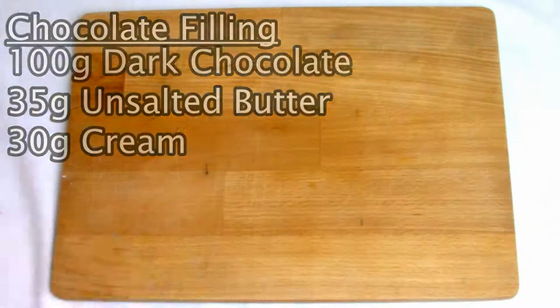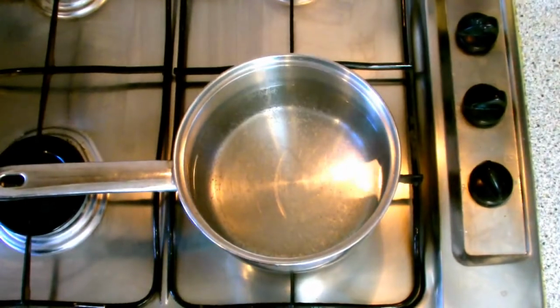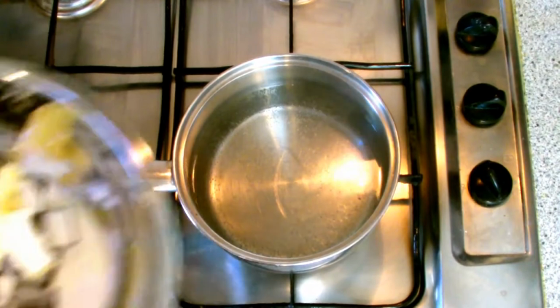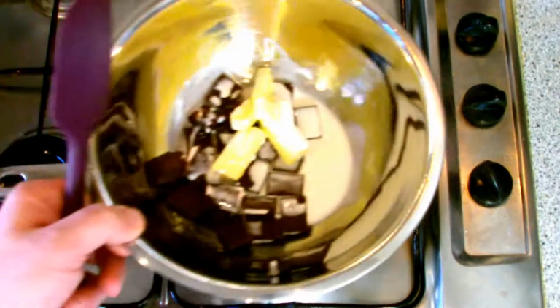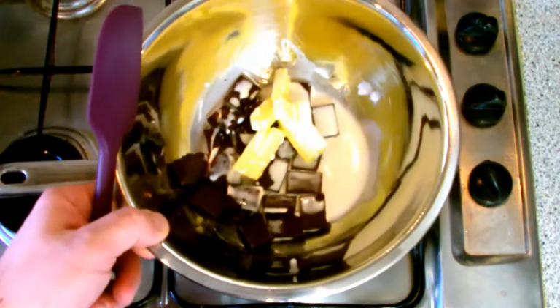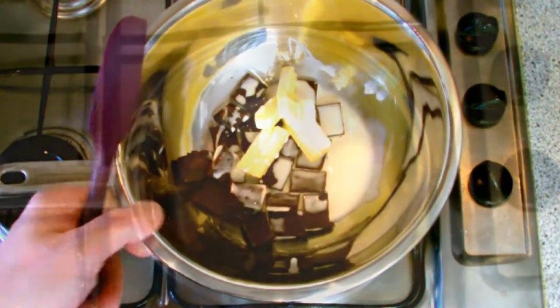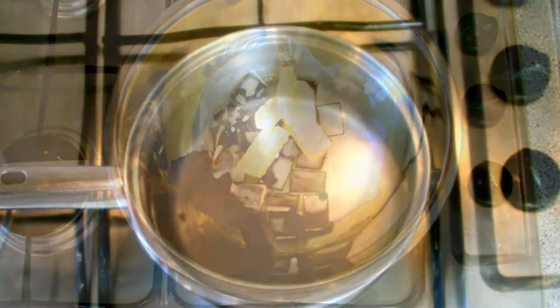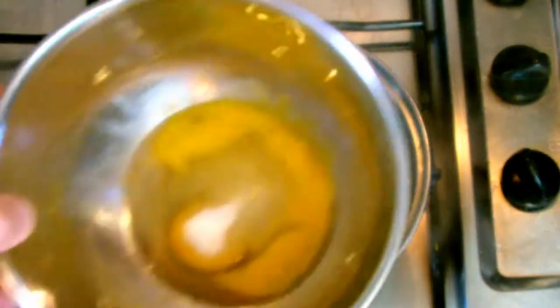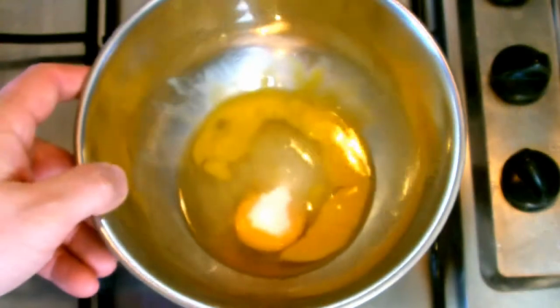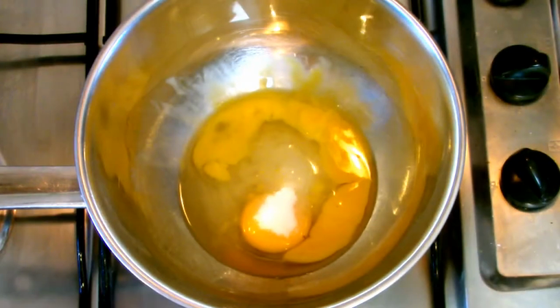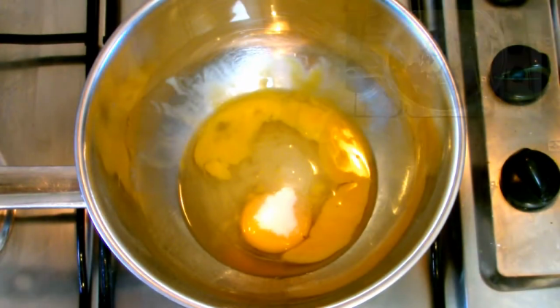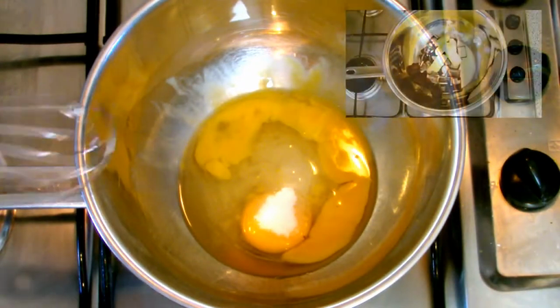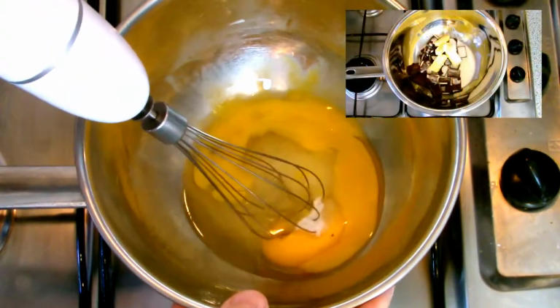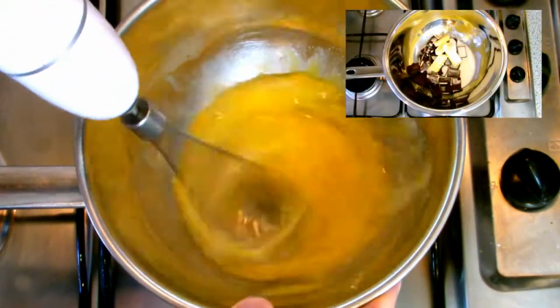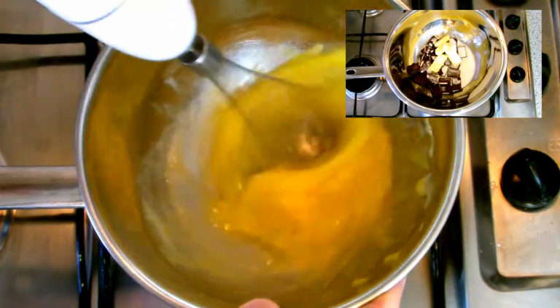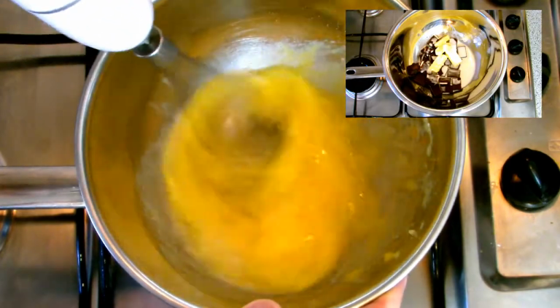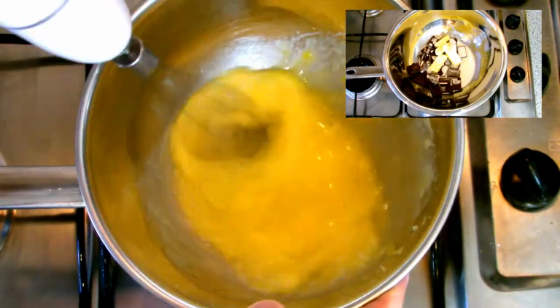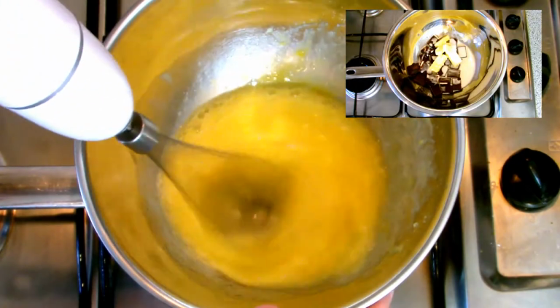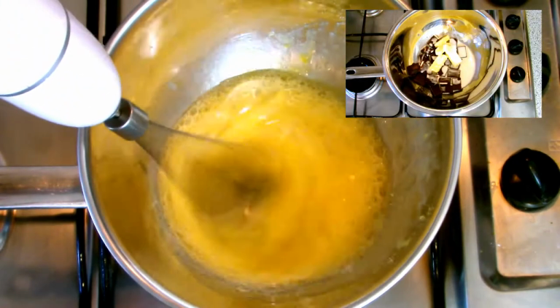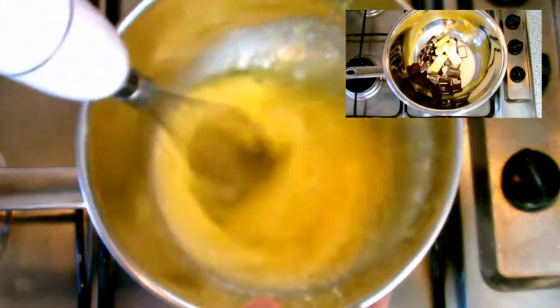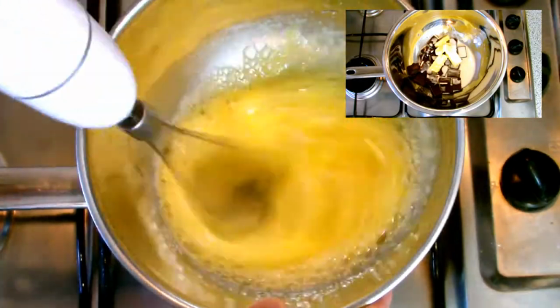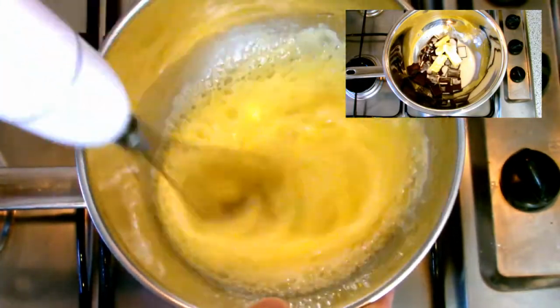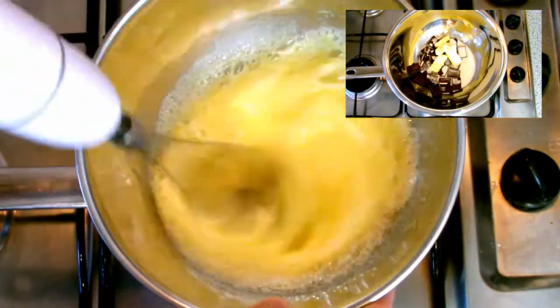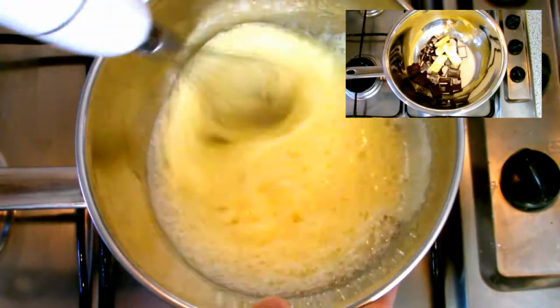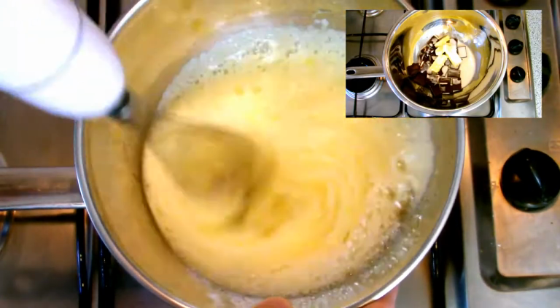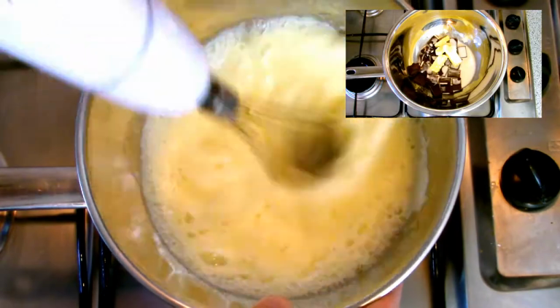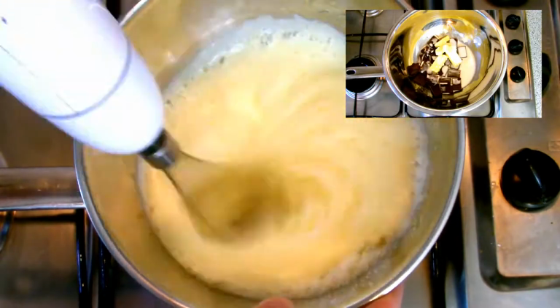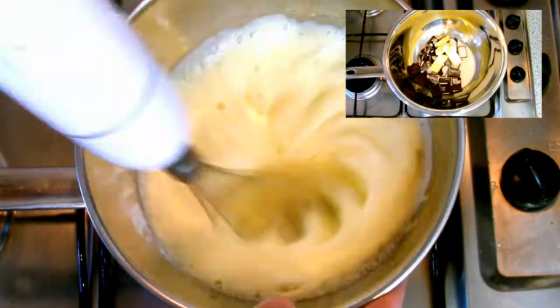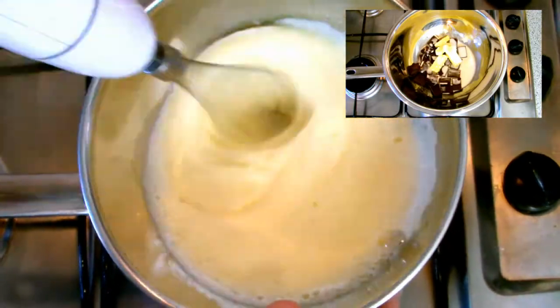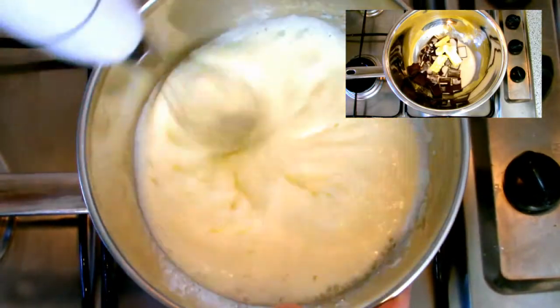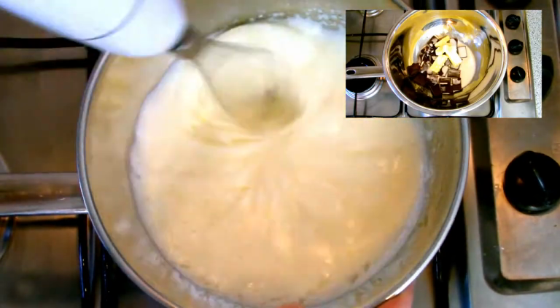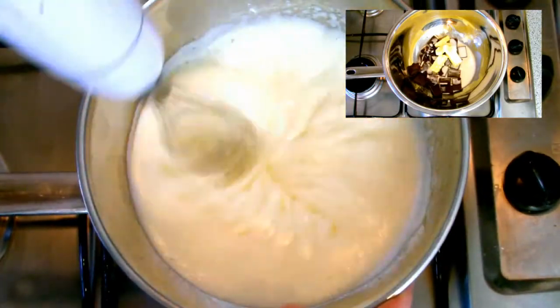Place the ingredients for your chocolate filling over a low heat and allow to melt slowly. While it's melting, place the eggs and sugar over a medium heat on a pan and then, using a whisk, whisk slowly to make your sabayon.